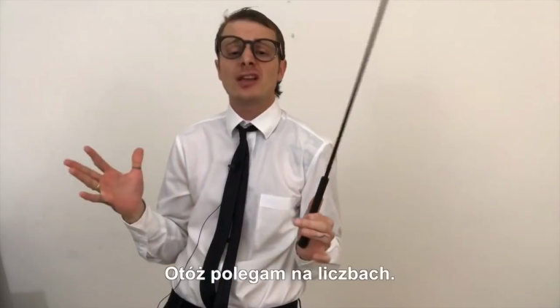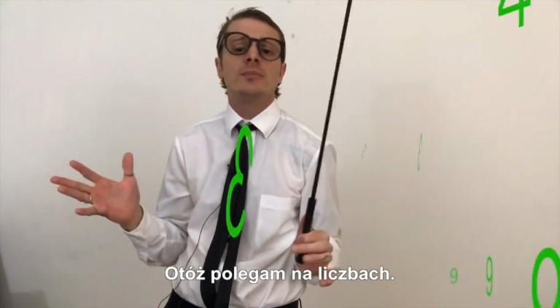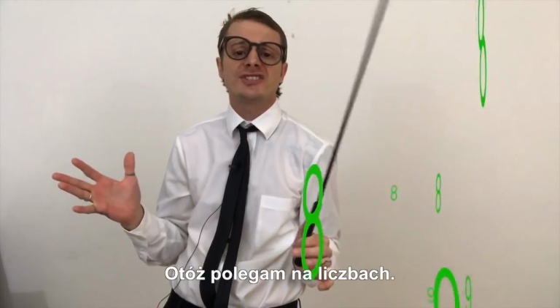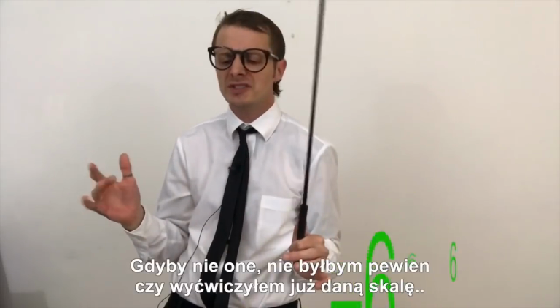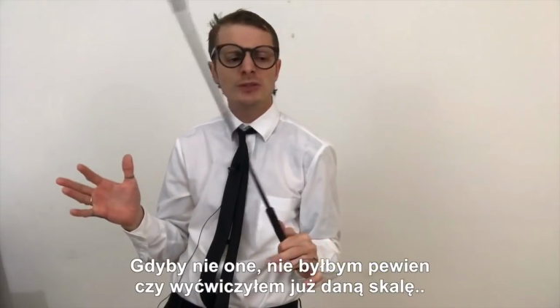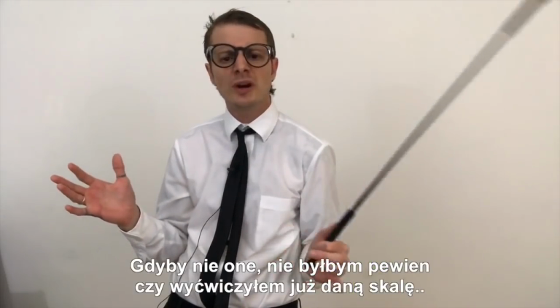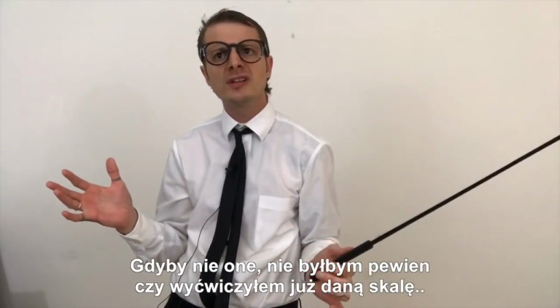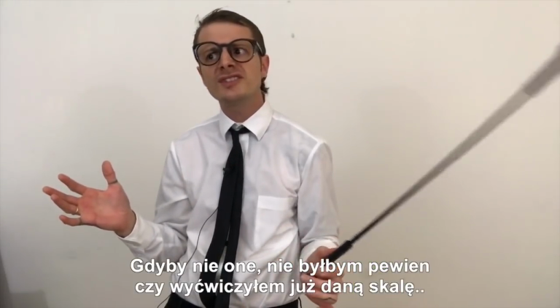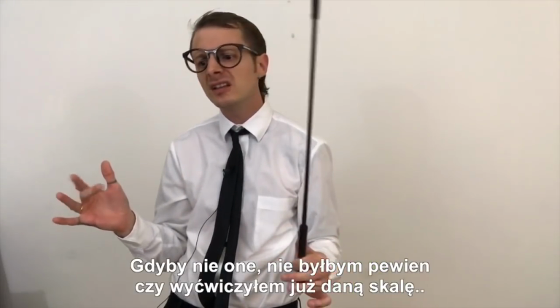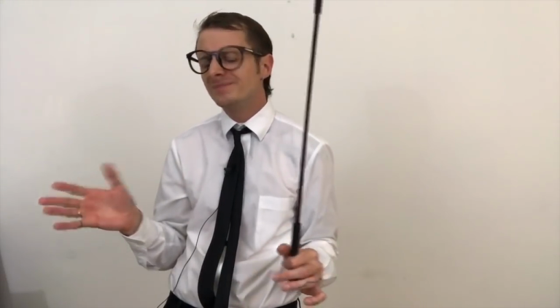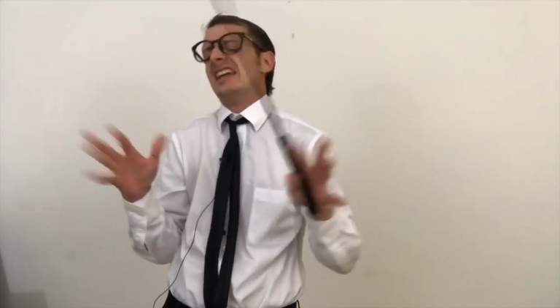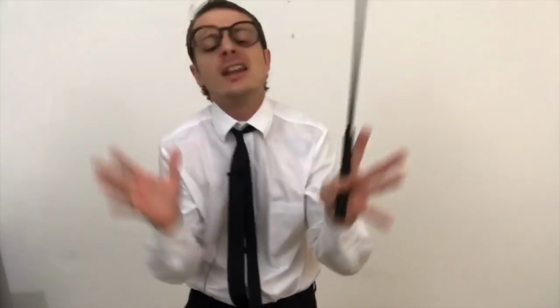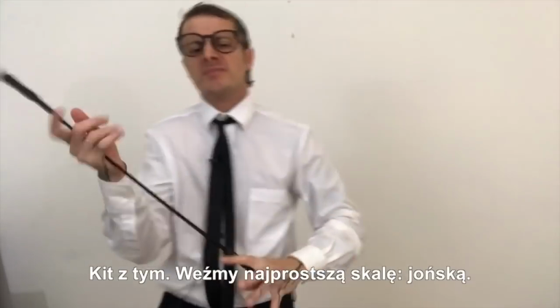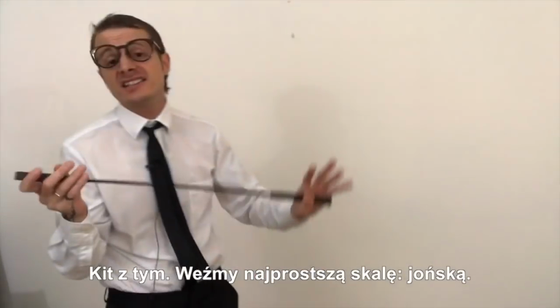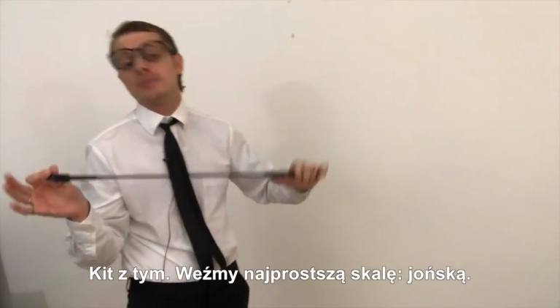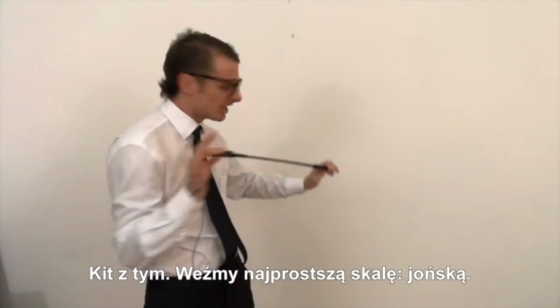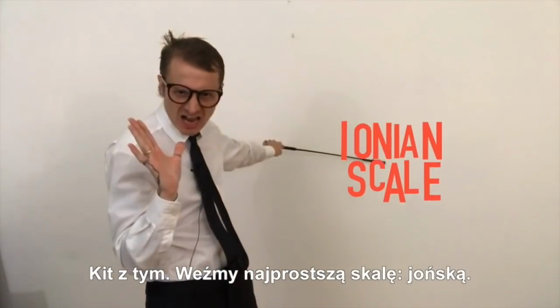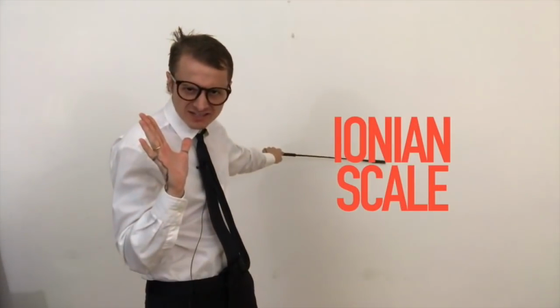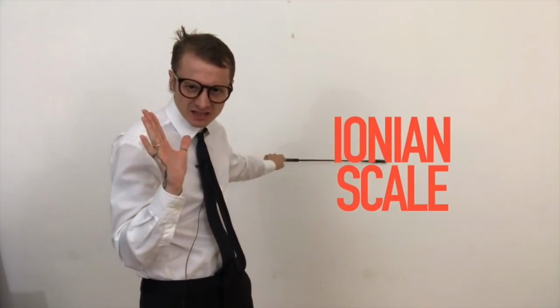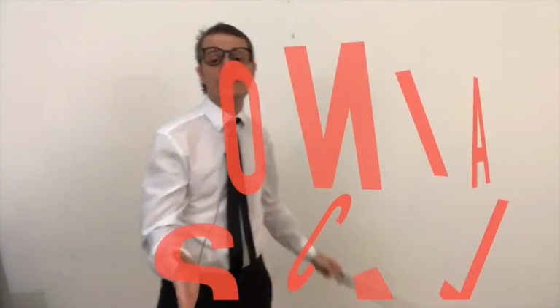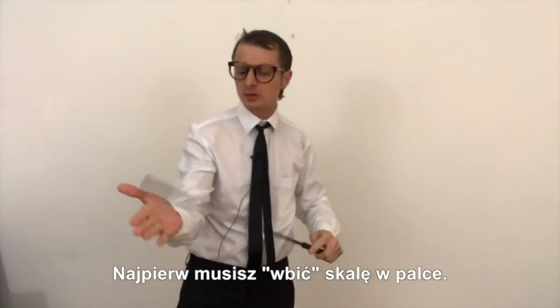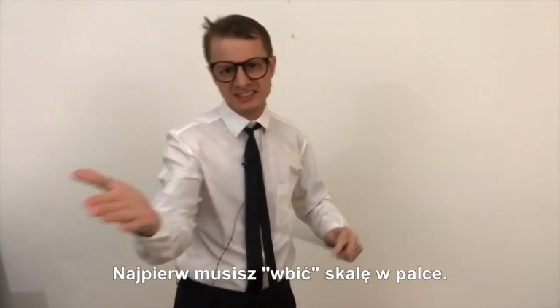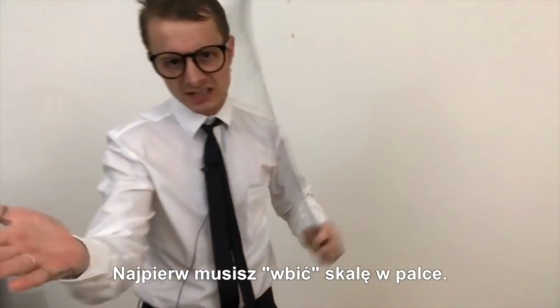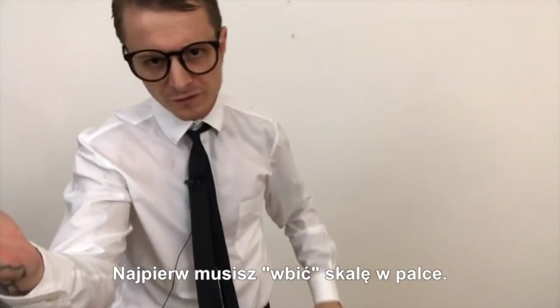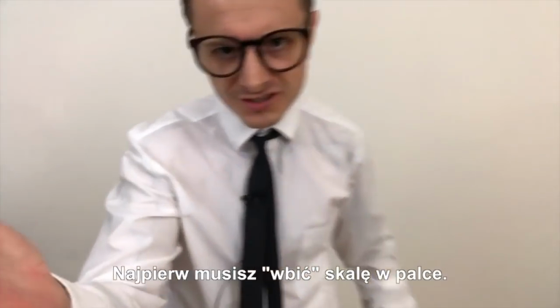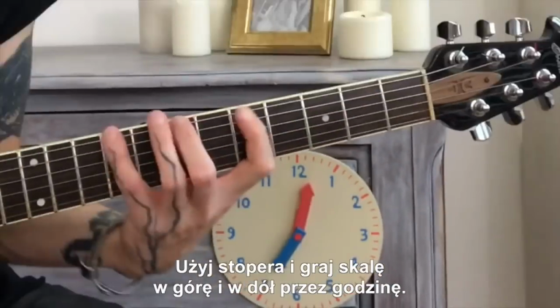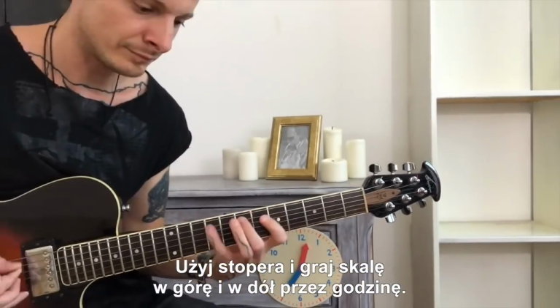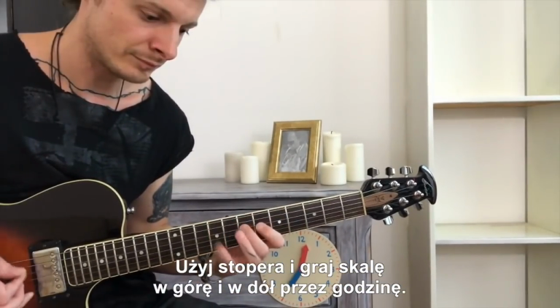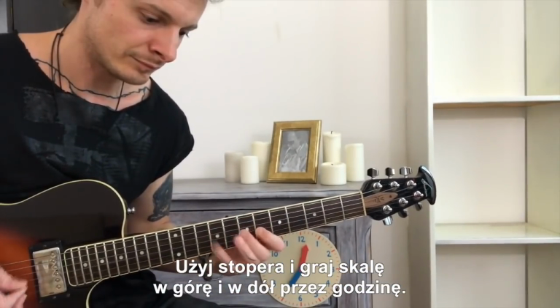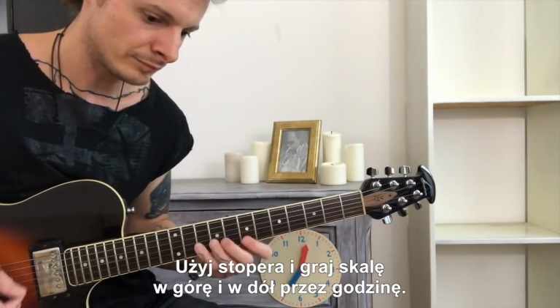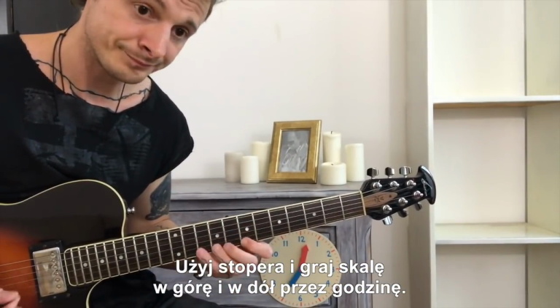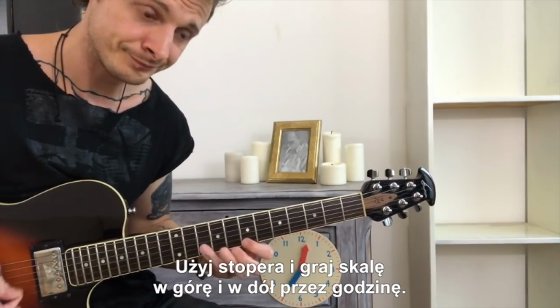My method is very schematic. I rely on numbers — if it wasn't for that, I wouldn't be sure I really know the scale. Anyway, let's take the simplest scale, the Ionian scale. First, you need to stick the scale into your fingers. Use the stopwatch and play the scale forth and back for one hour.